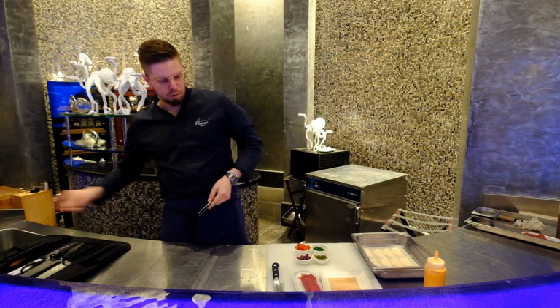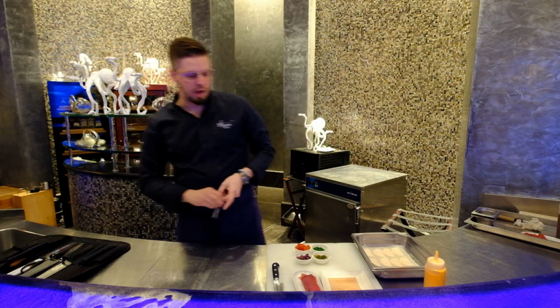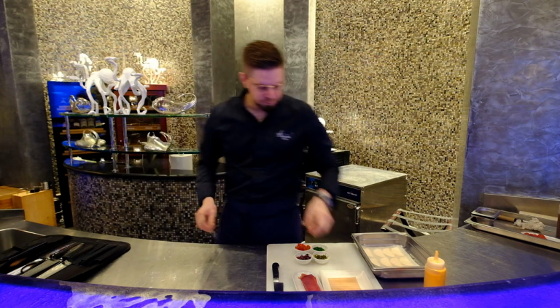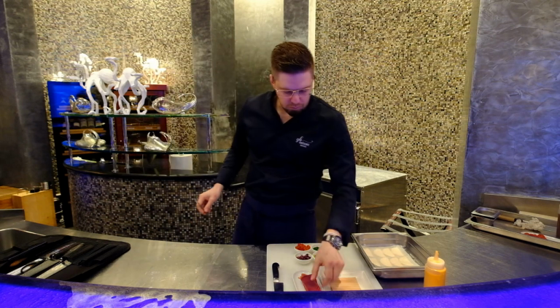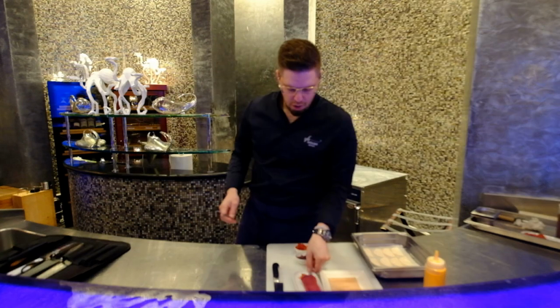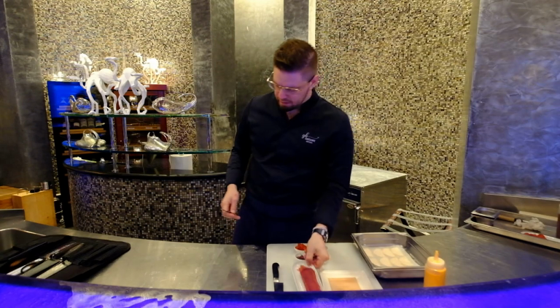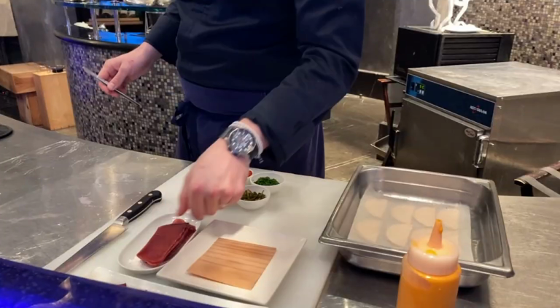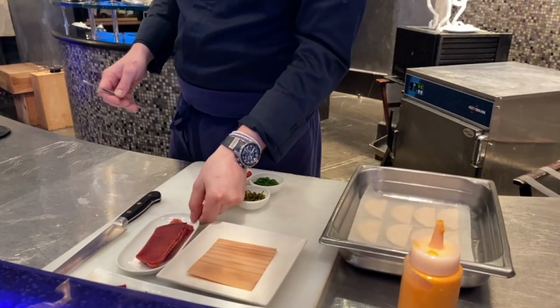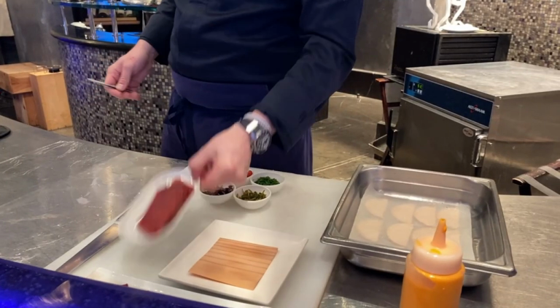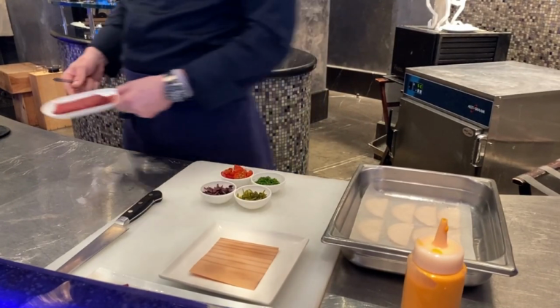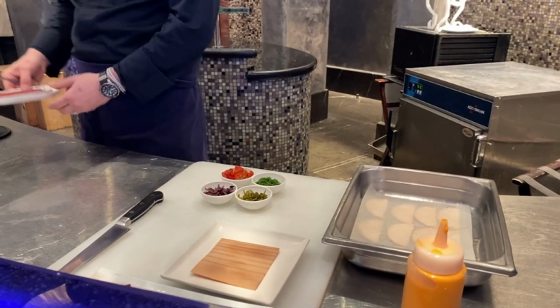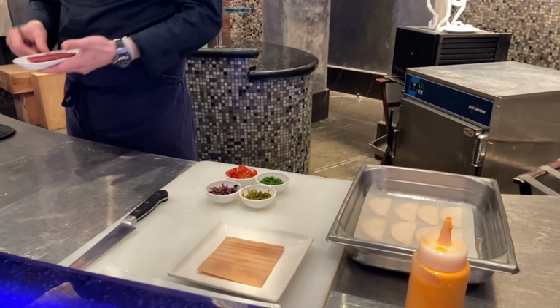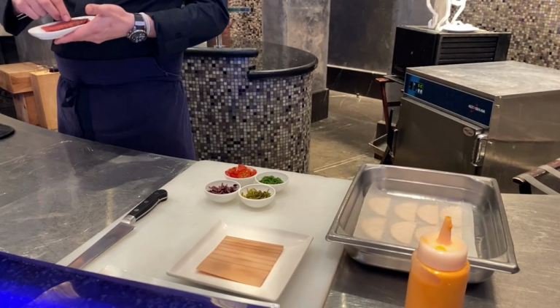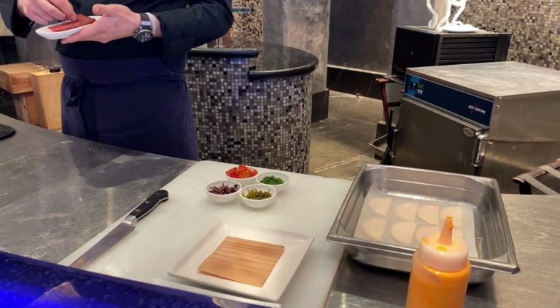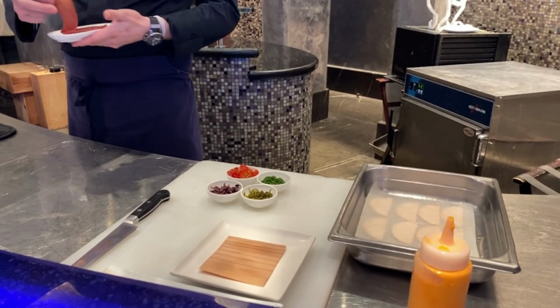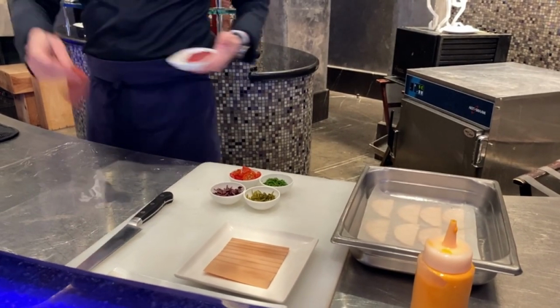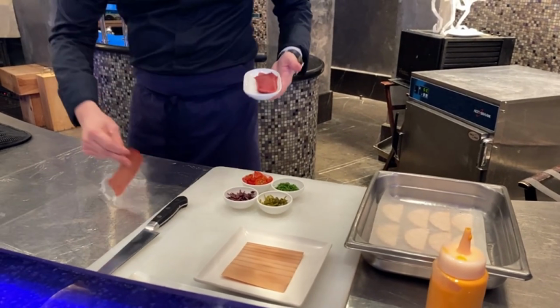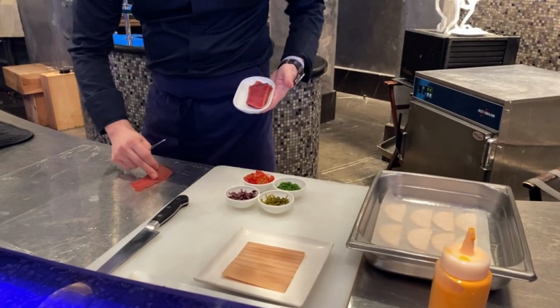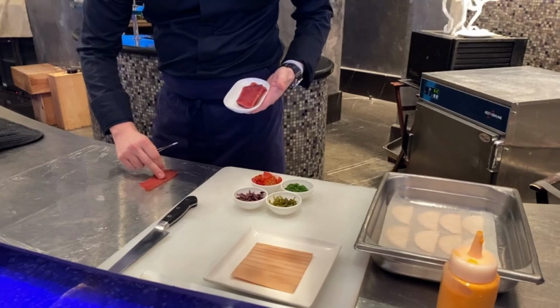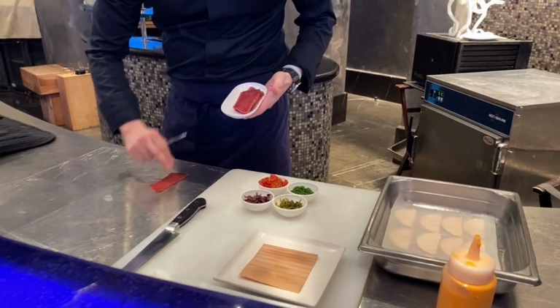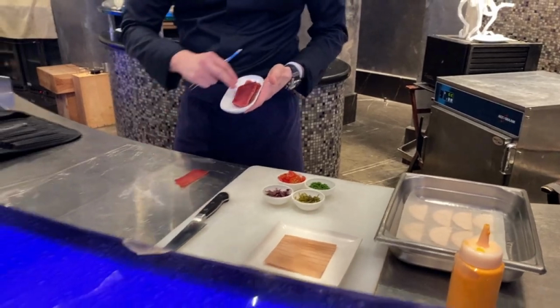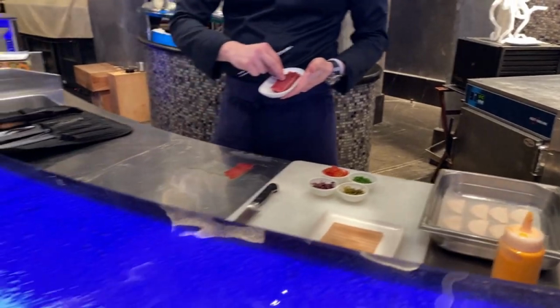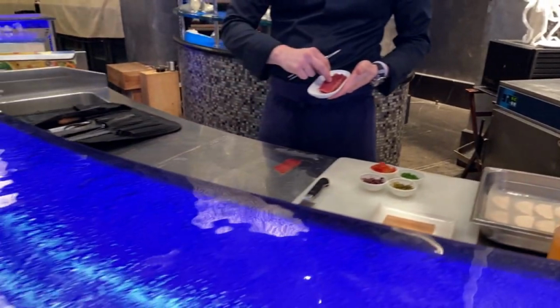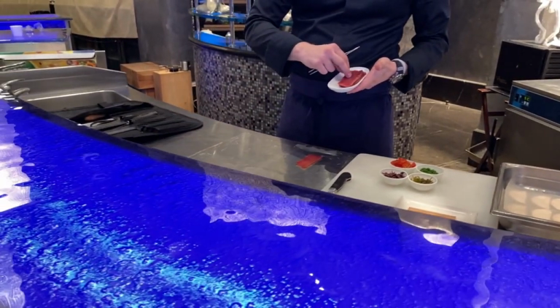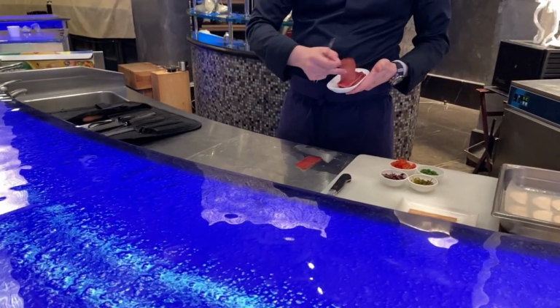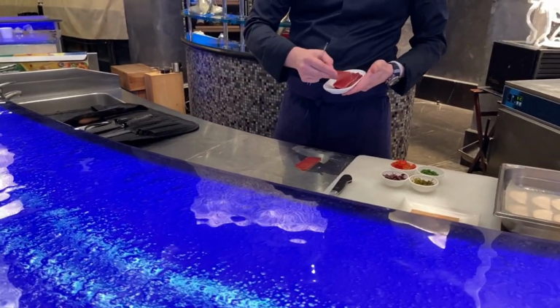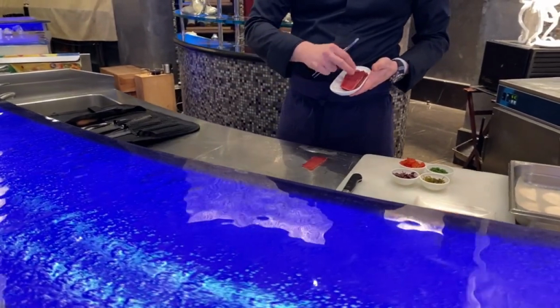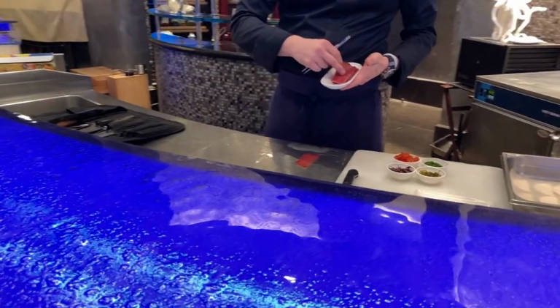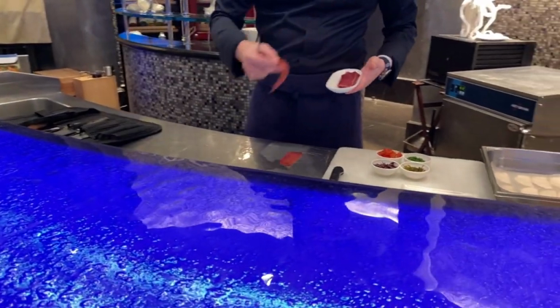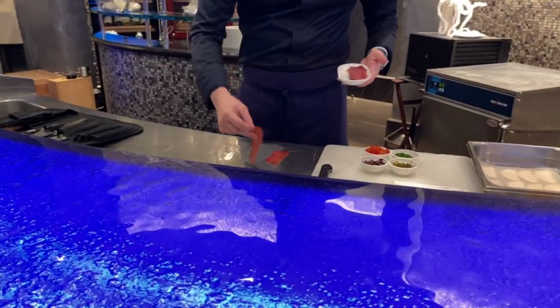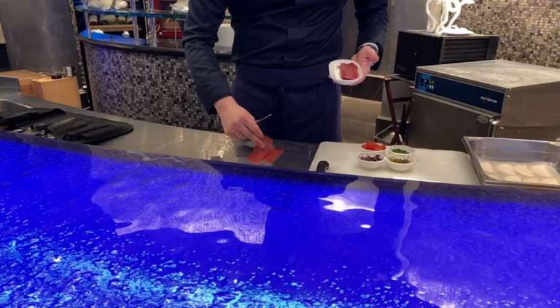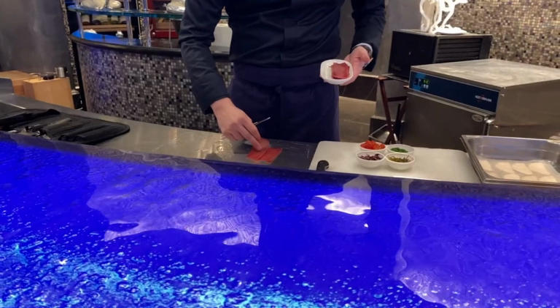So we're going to start. We'll take our mohama and spread it into cling film this way. So we slice it quite thin.